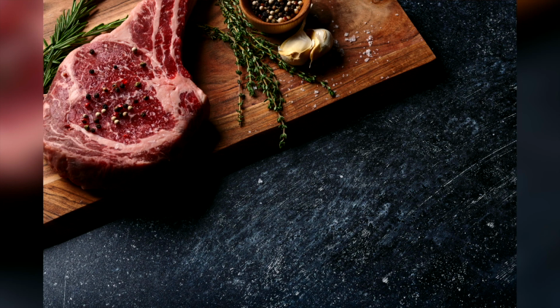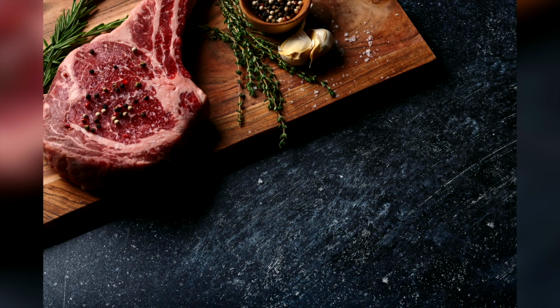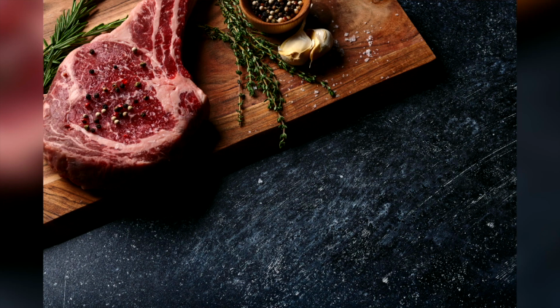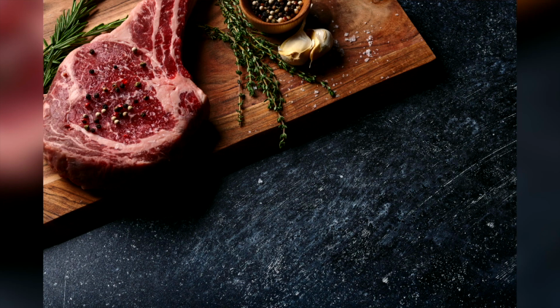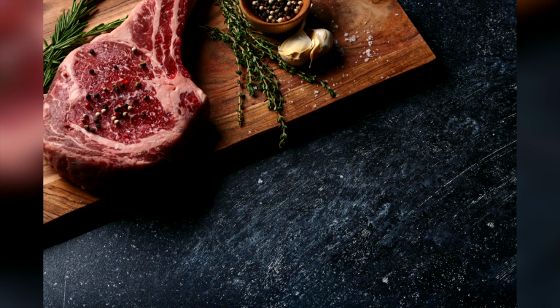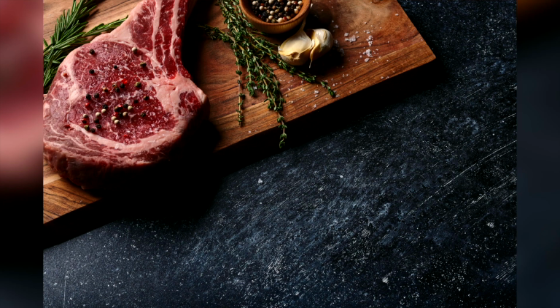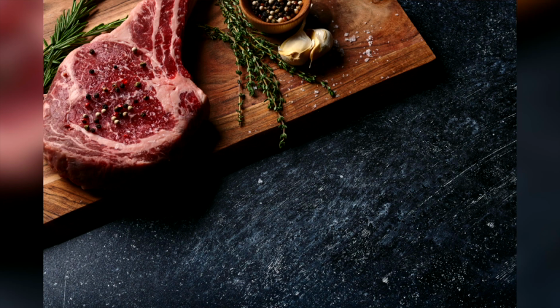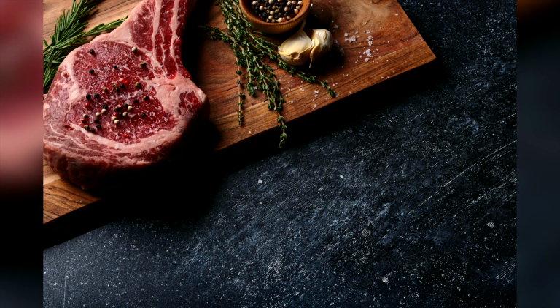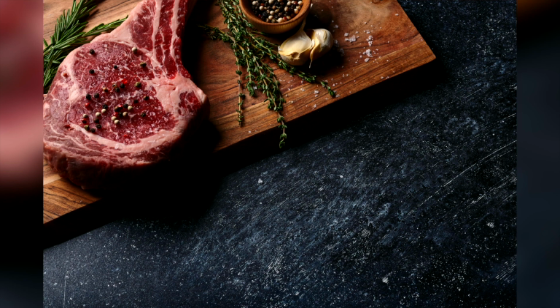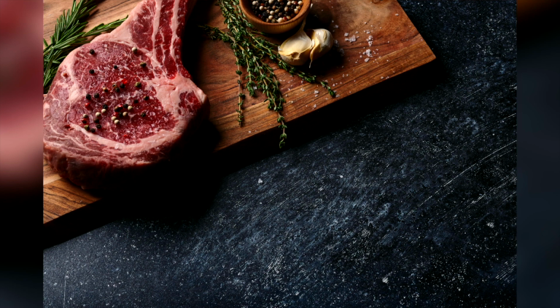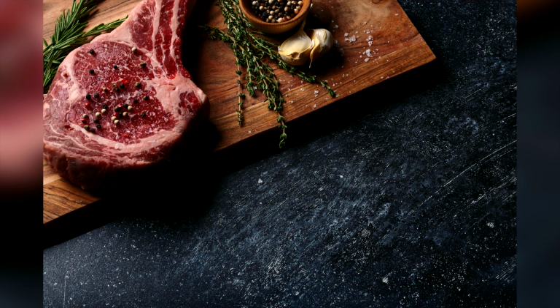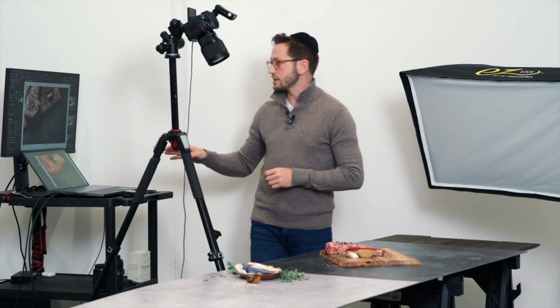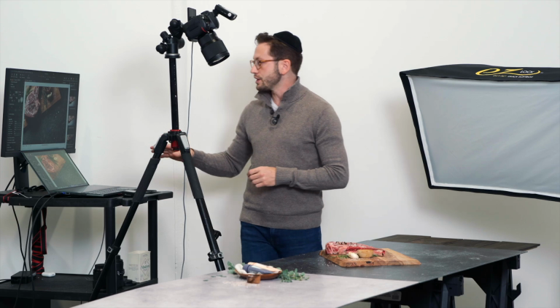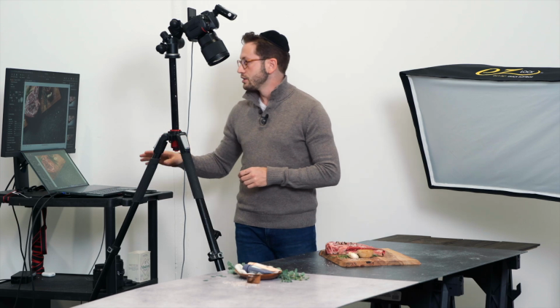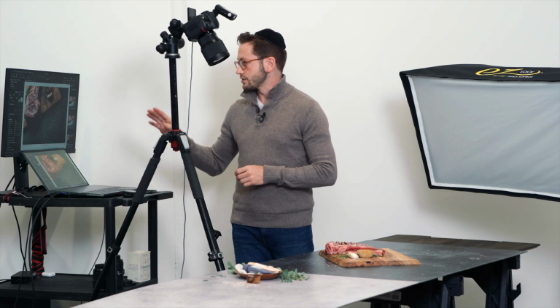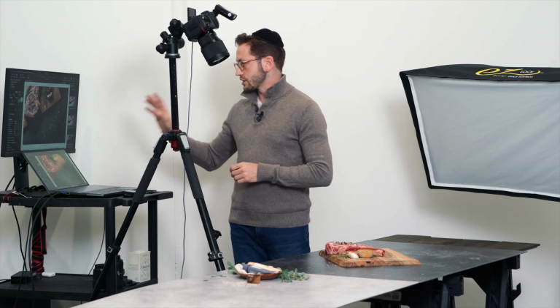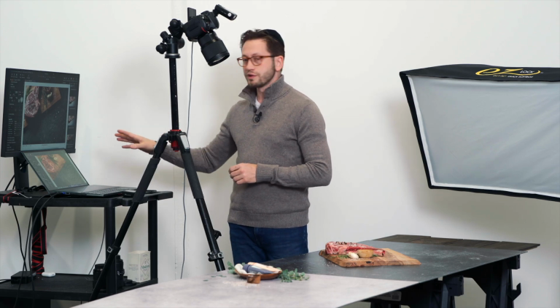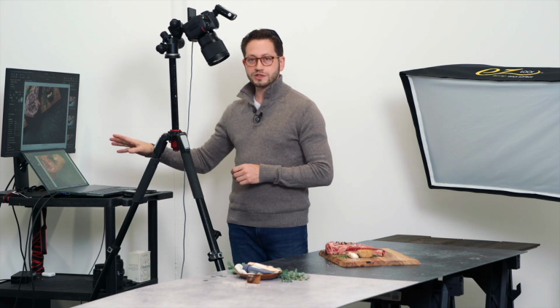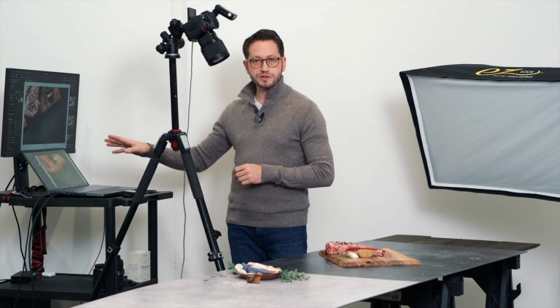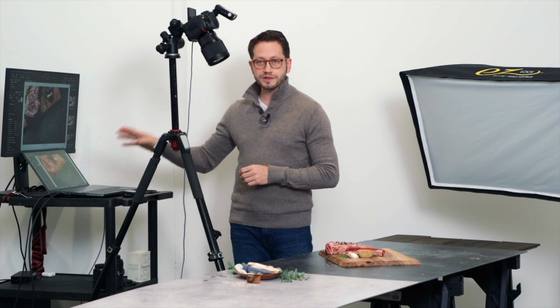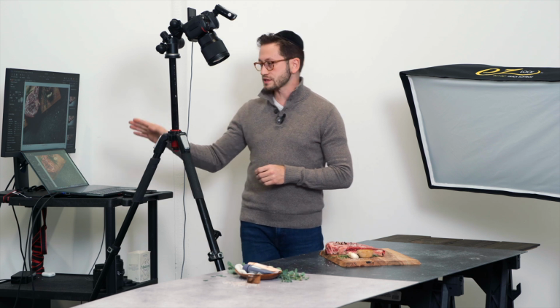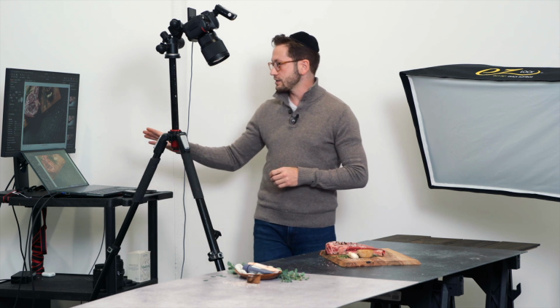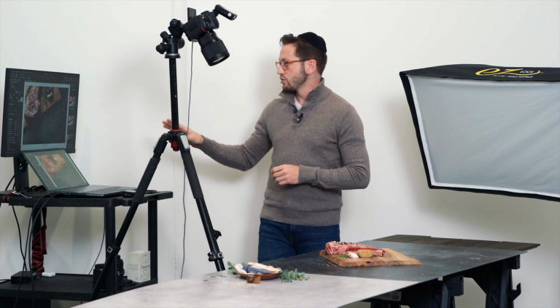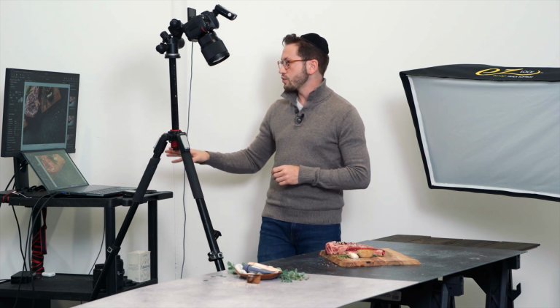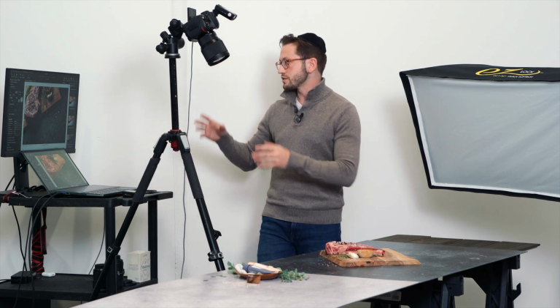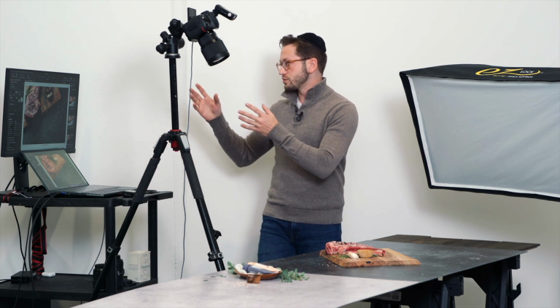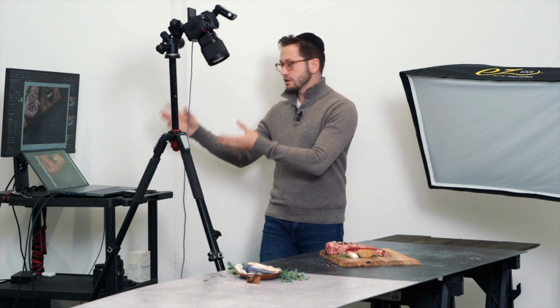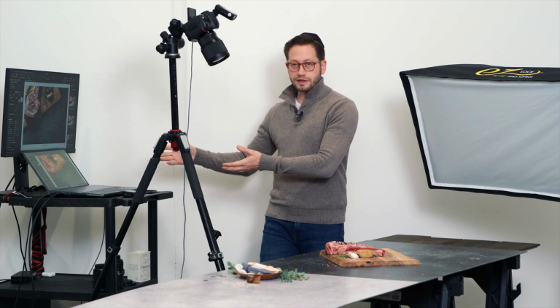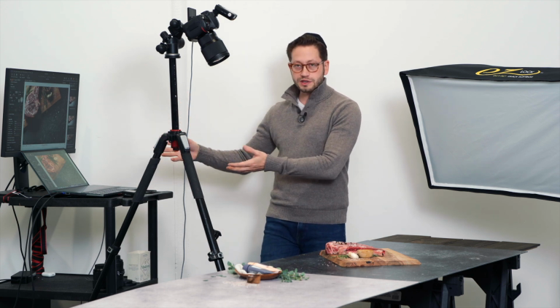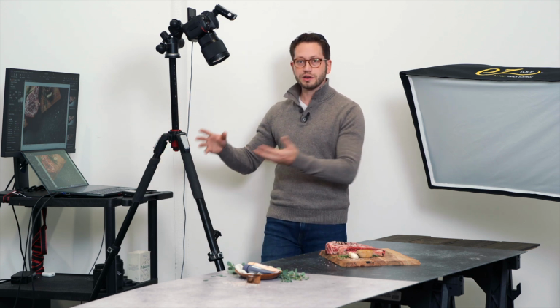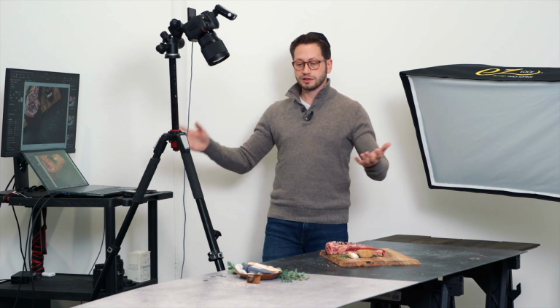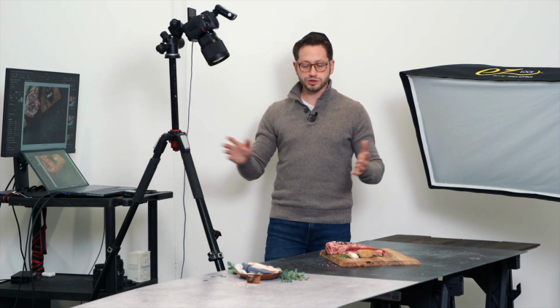So you see, there's literally no reflections. The shadows are a little dark — we'll fix that in a minute — but there are no reflections on the surface. Exactly what we want. There's beautiful light on the scene.